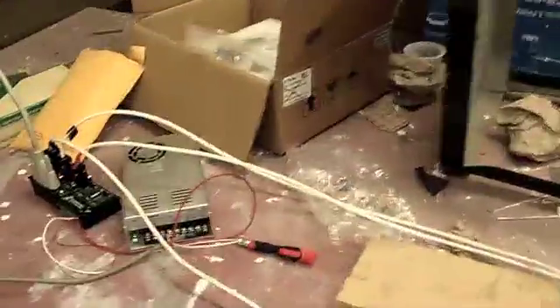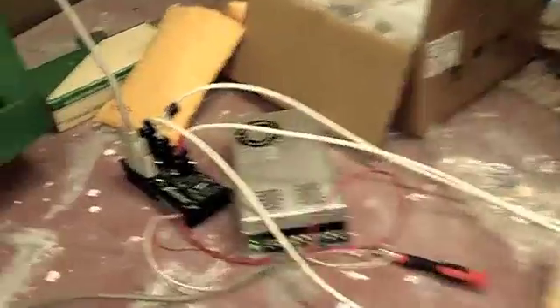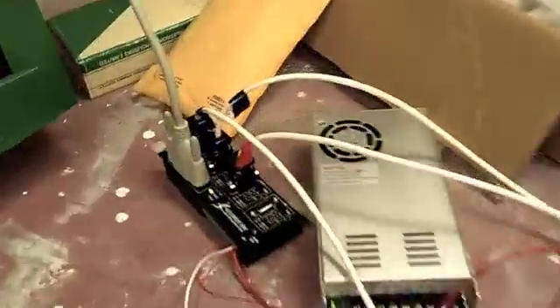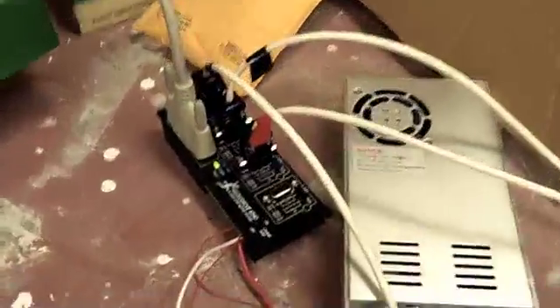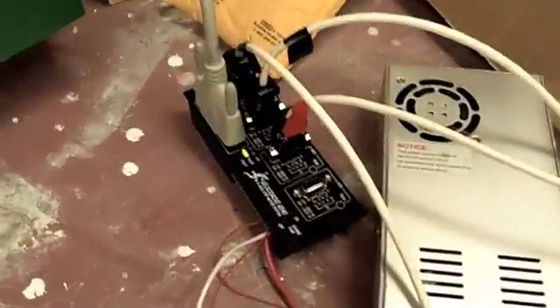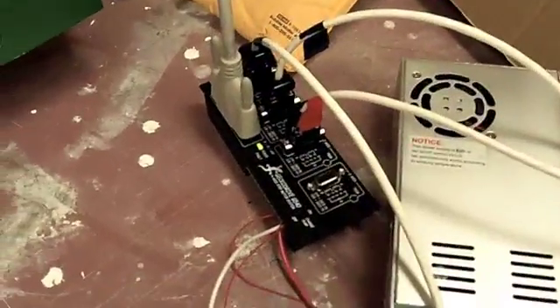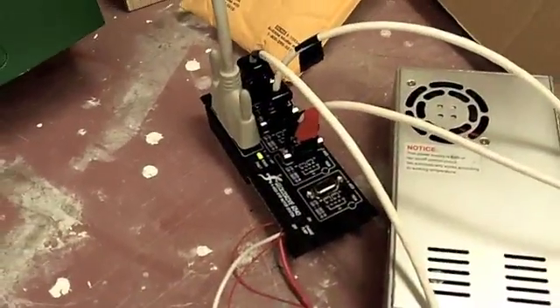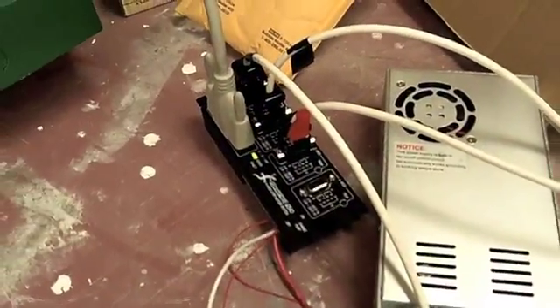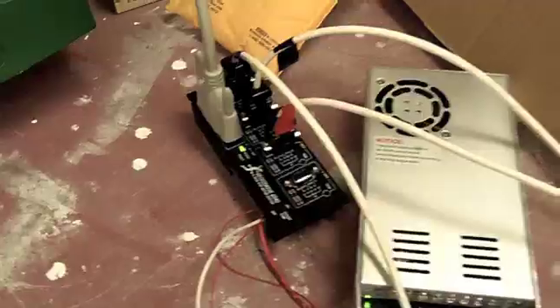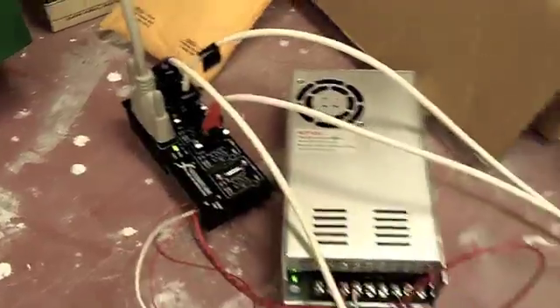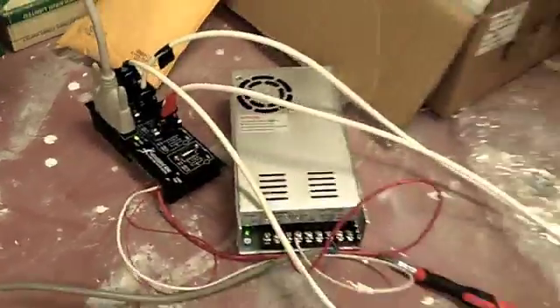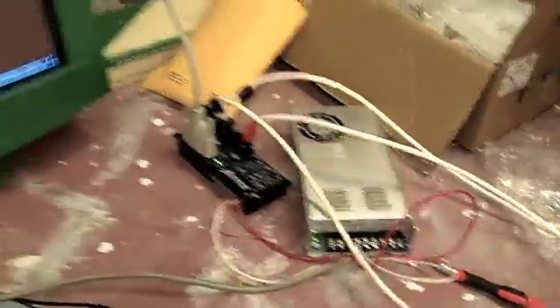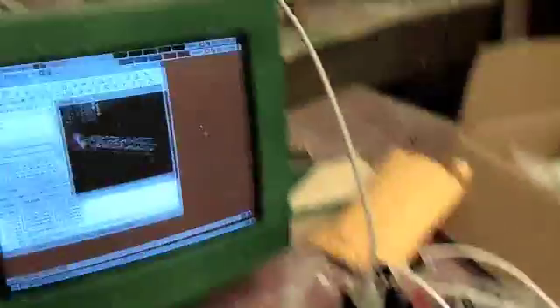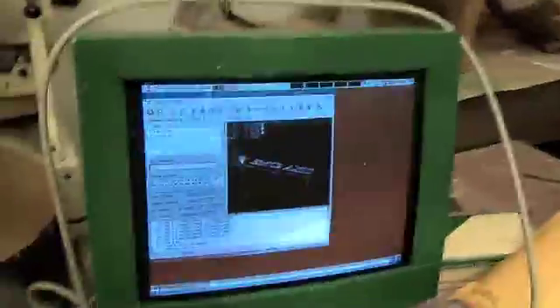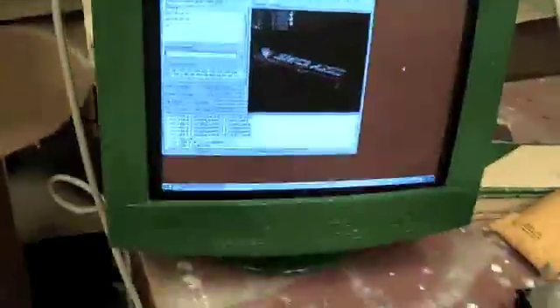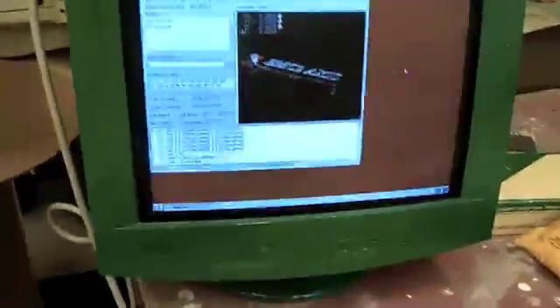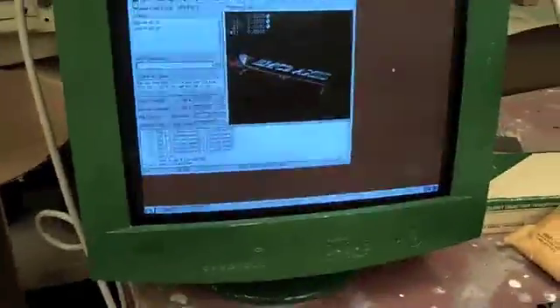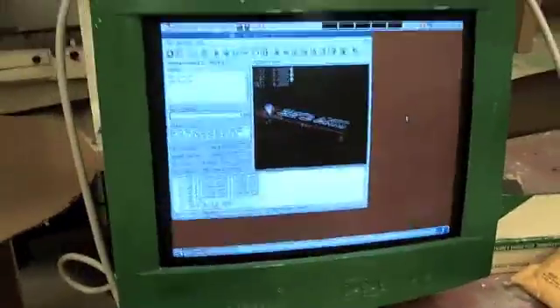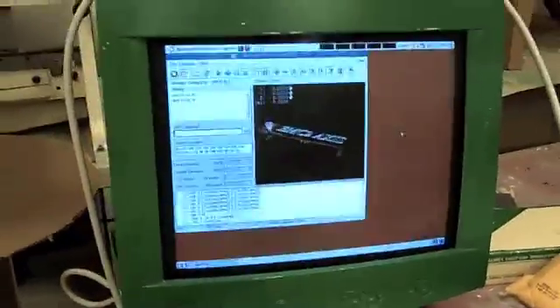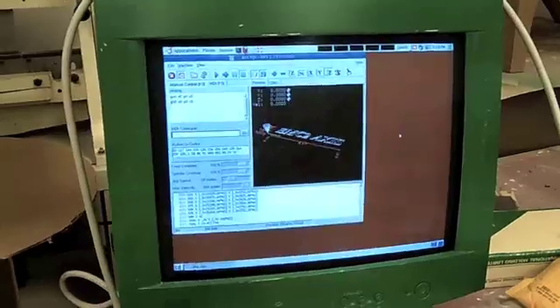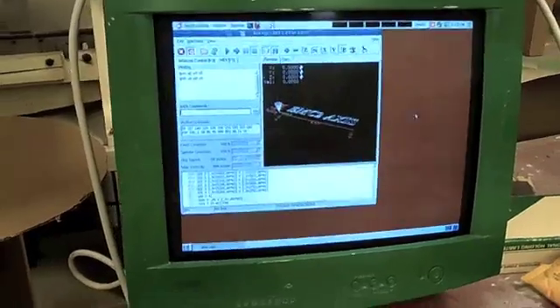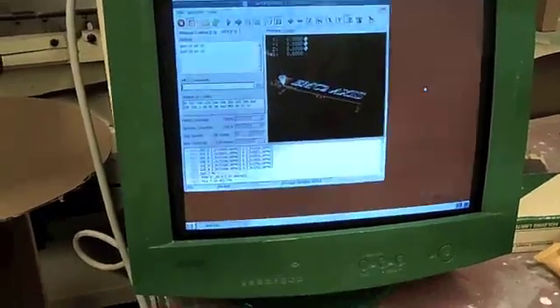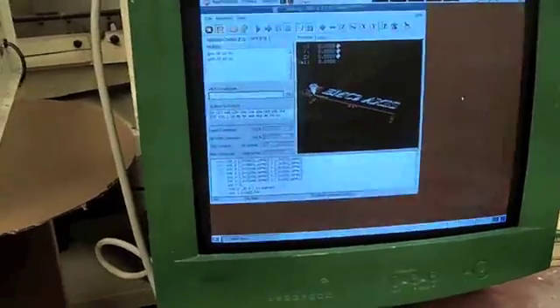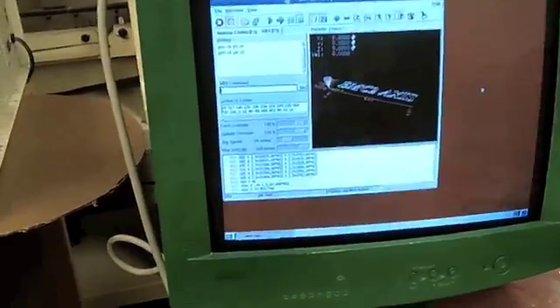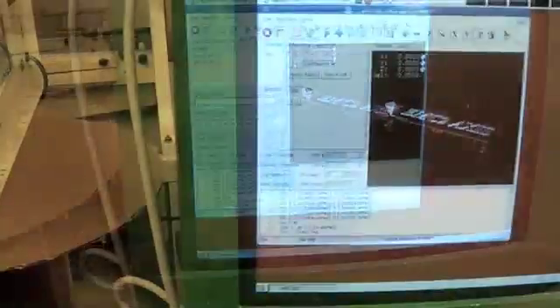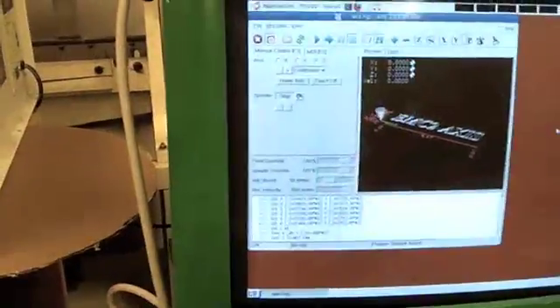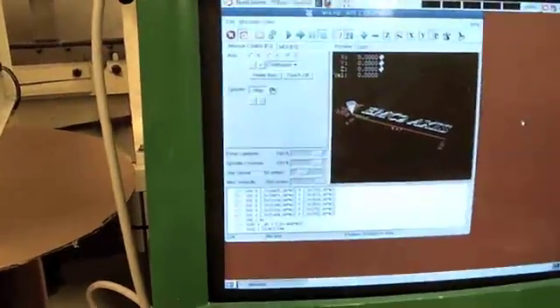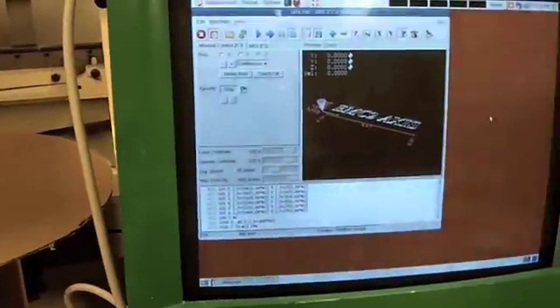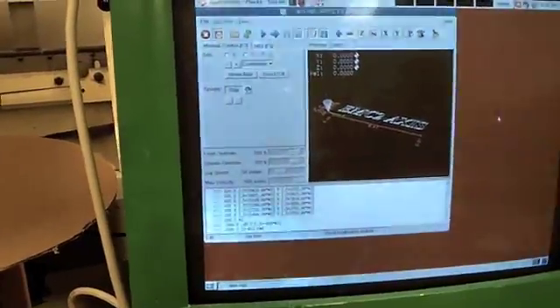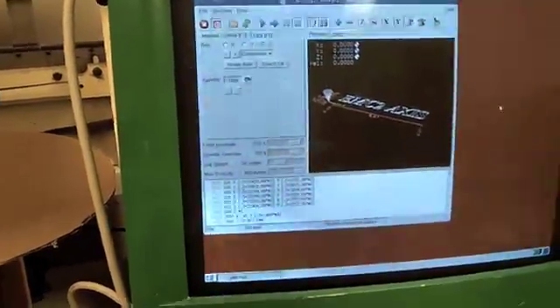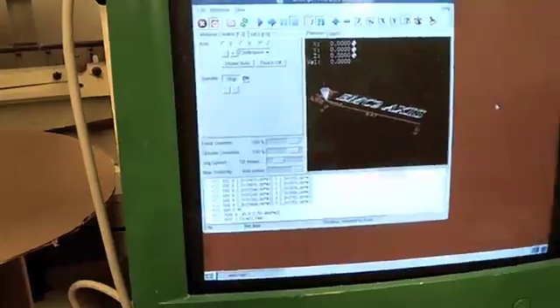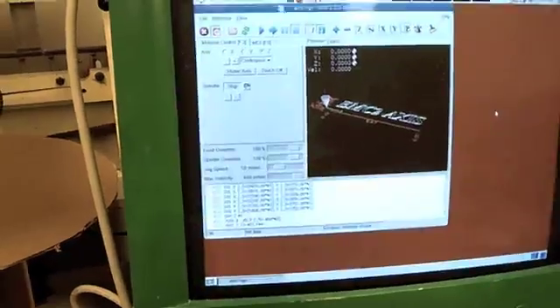We have the wires hooked up to my breakout board and drivers, my power supply, and here's the computer running EMC2. We'll just run the standard test pattern, and here we go.